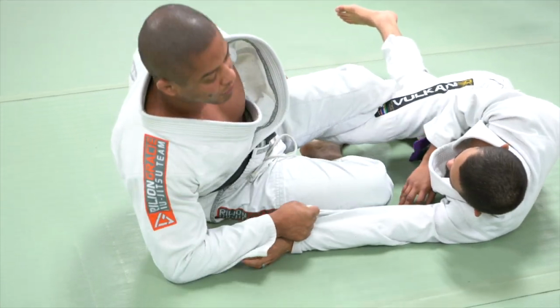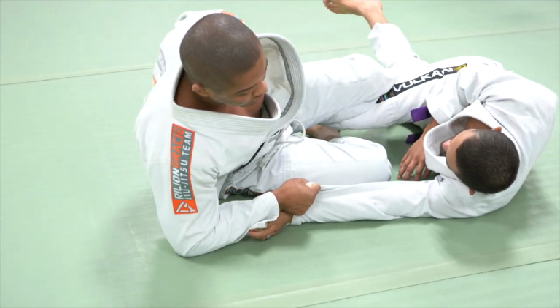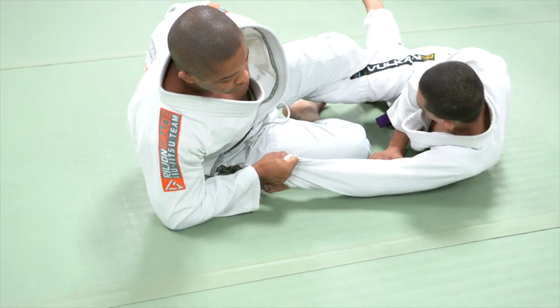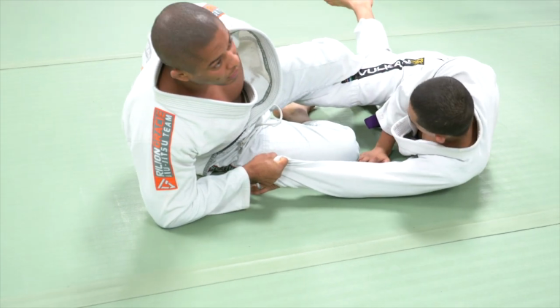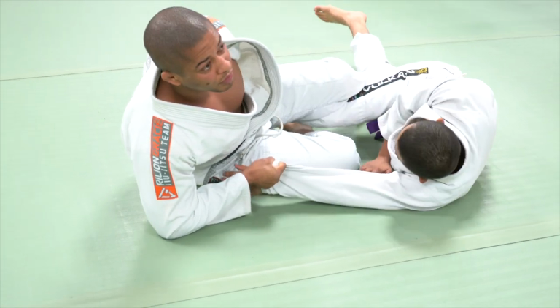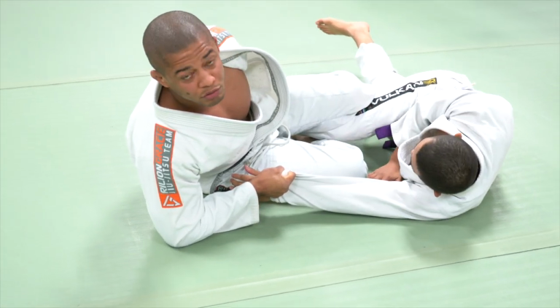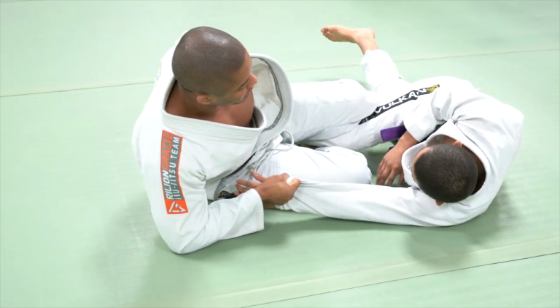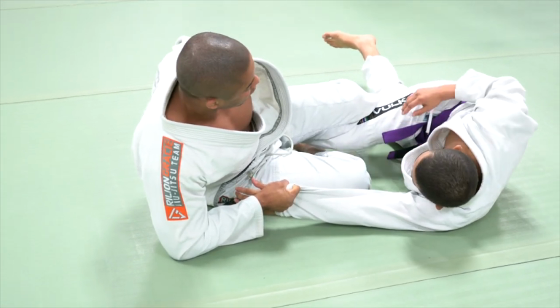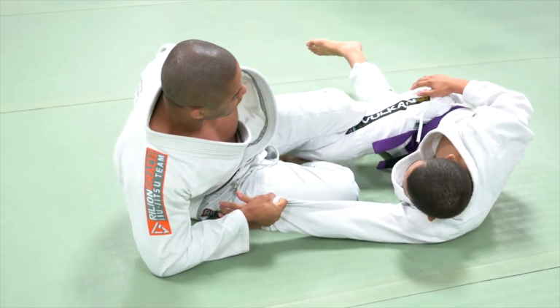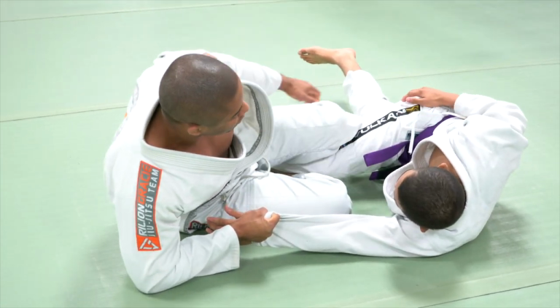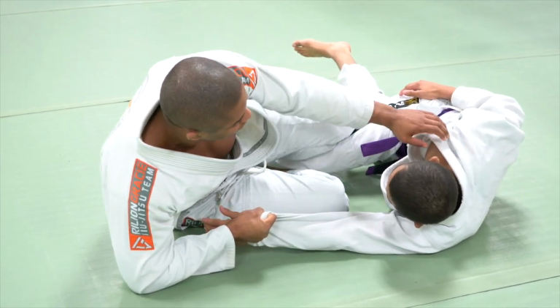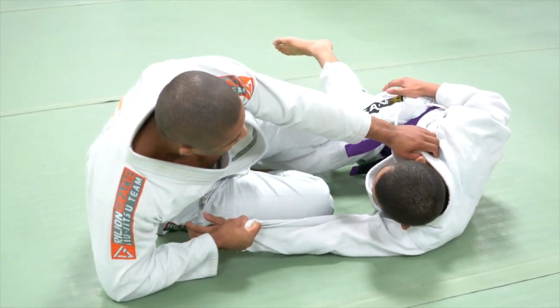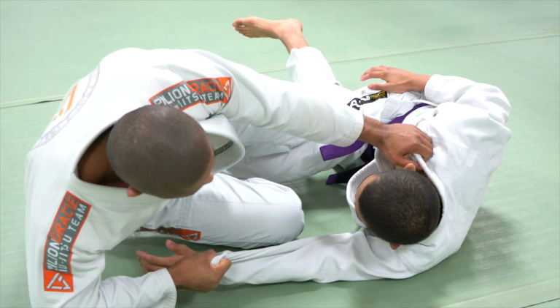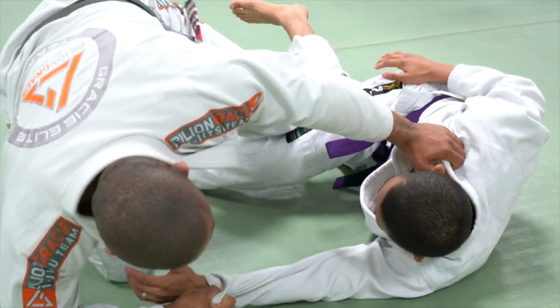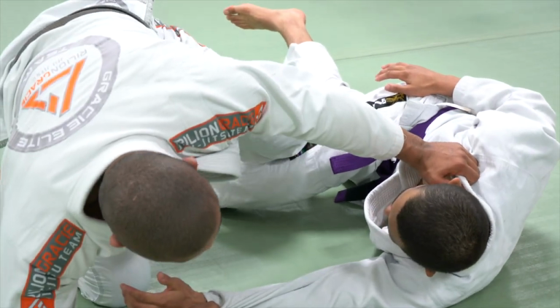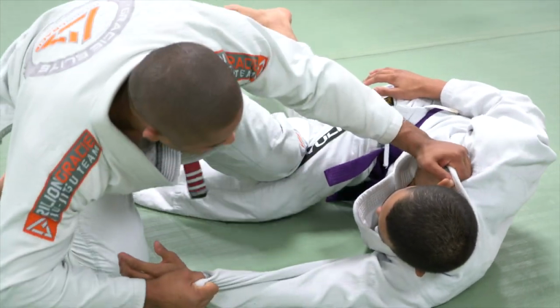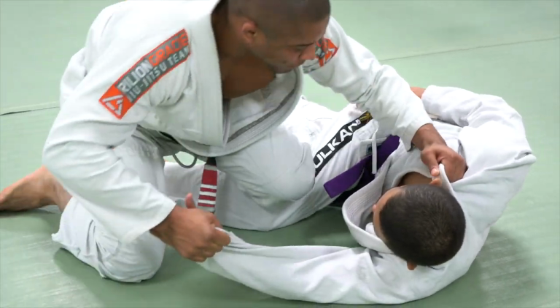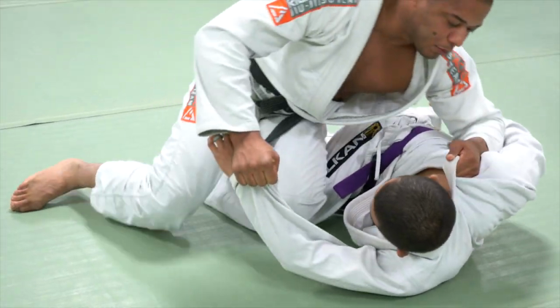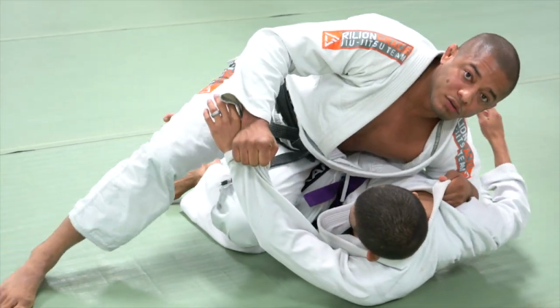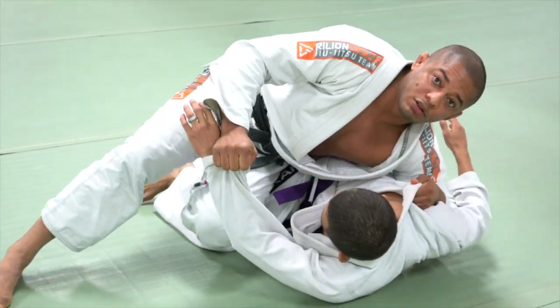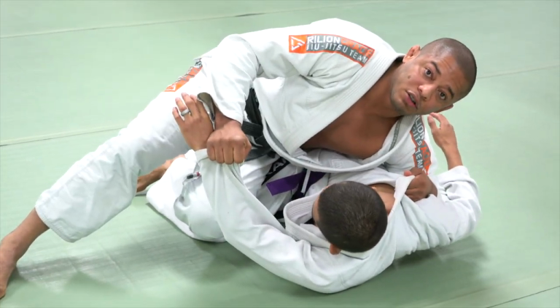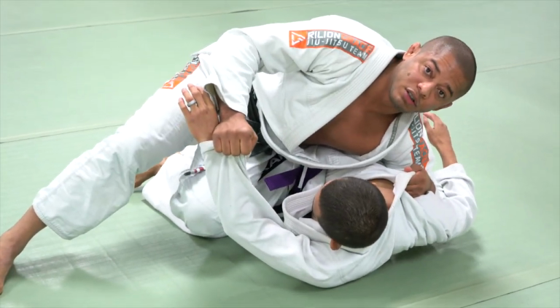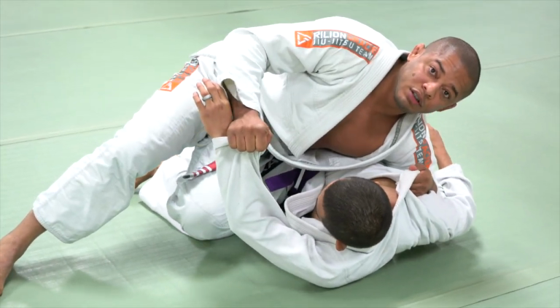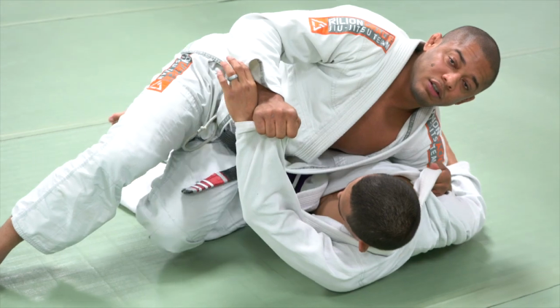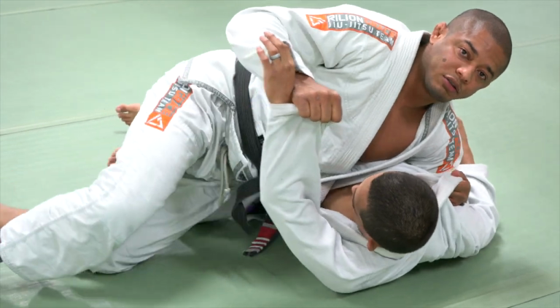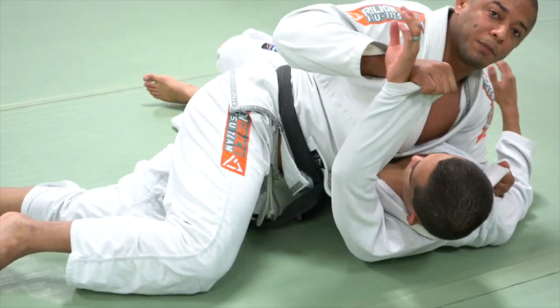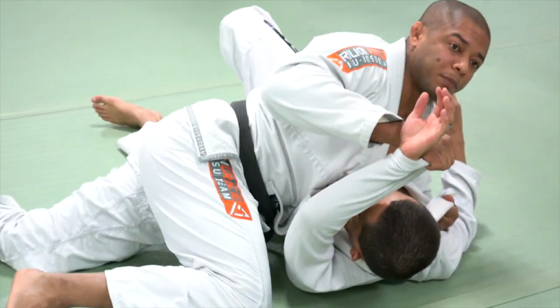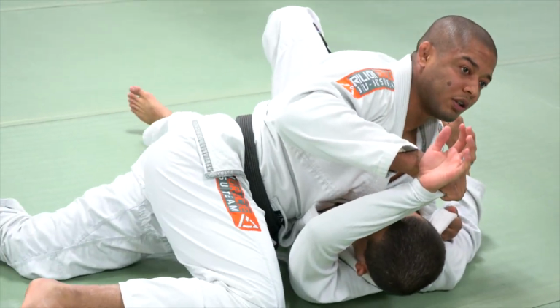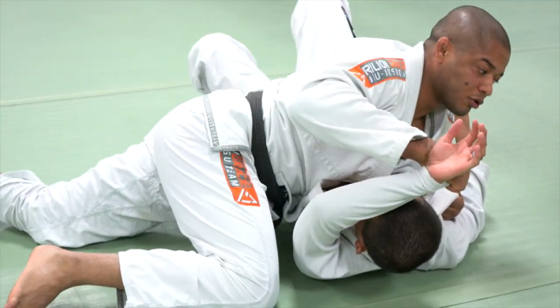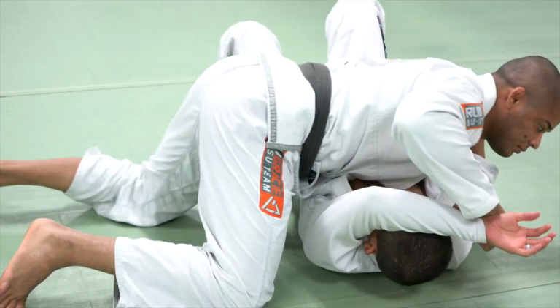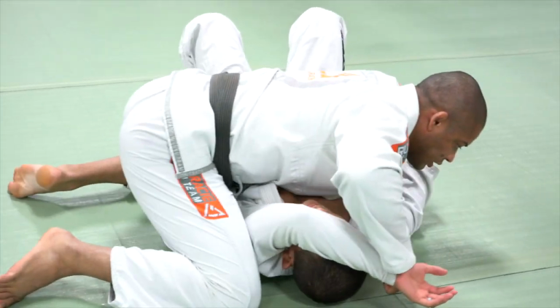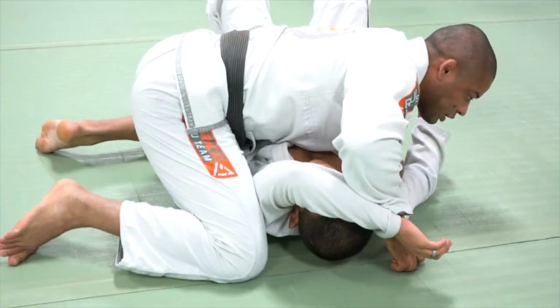Elbow on the ground — I have better control right here. Let go of the ankle, go to the collar. Technically stand up. Elbow go — go to his shoulder. So I can apply the pressure off the shoulder.